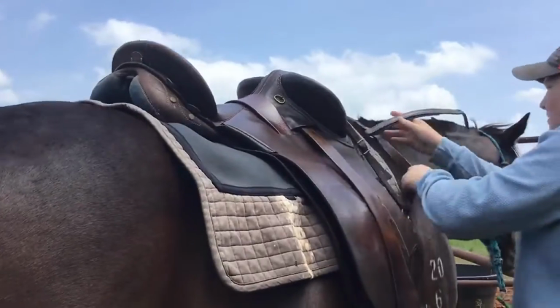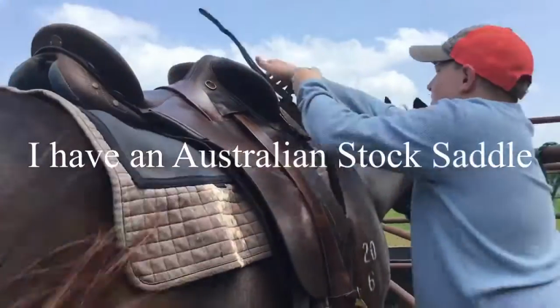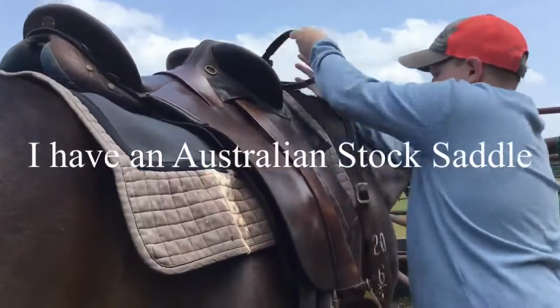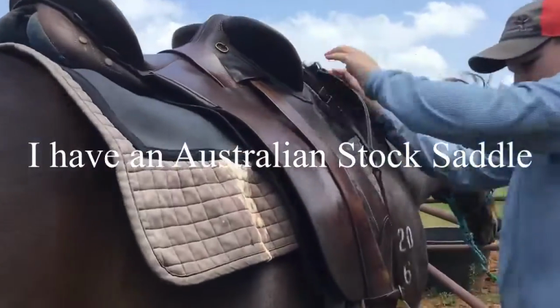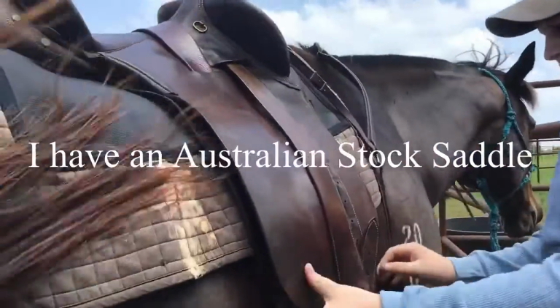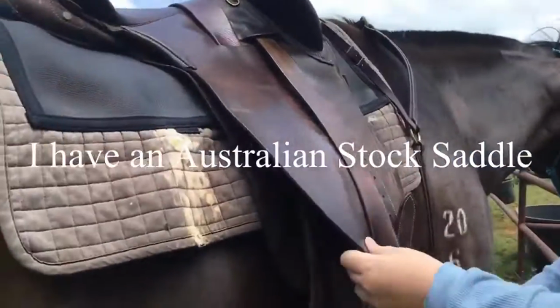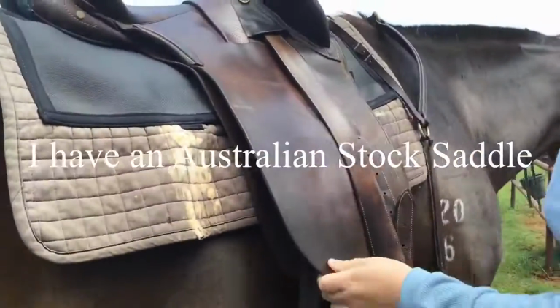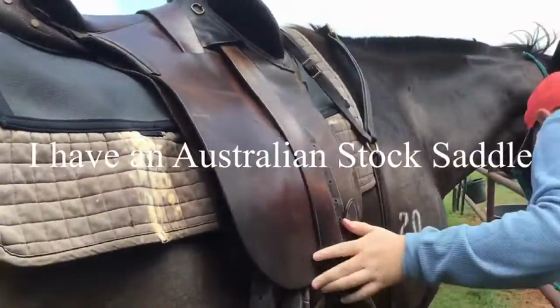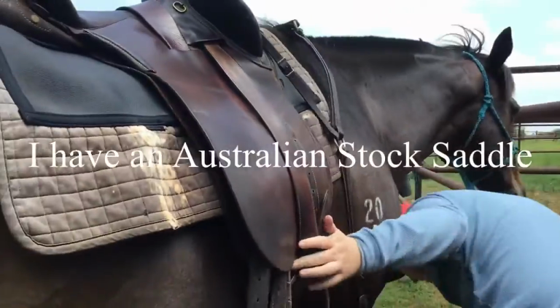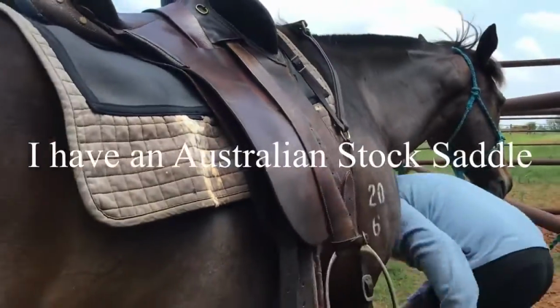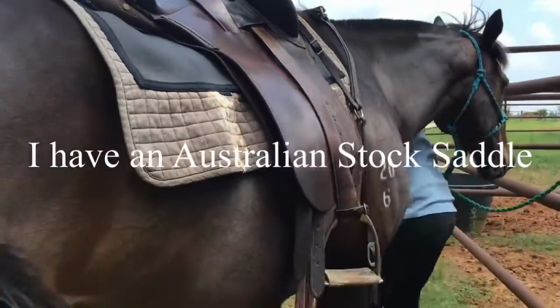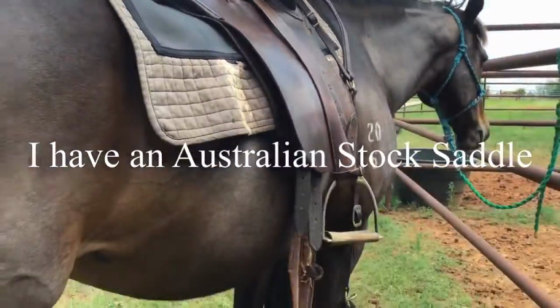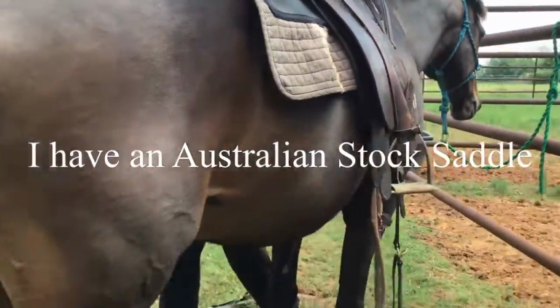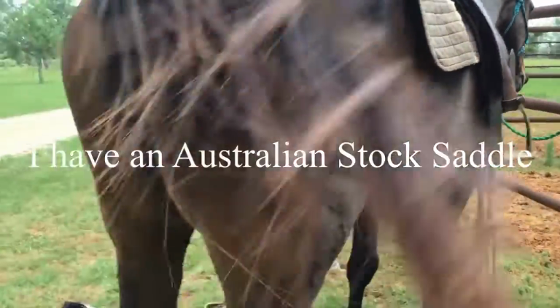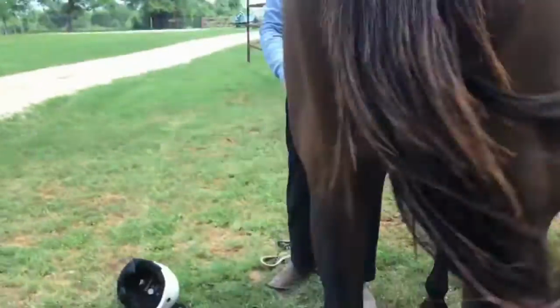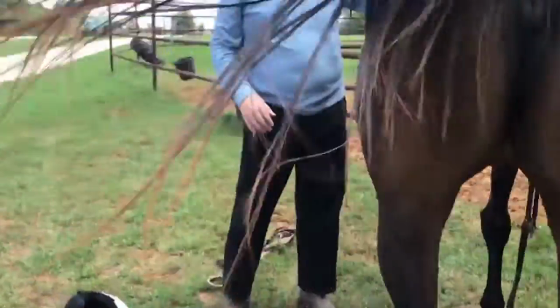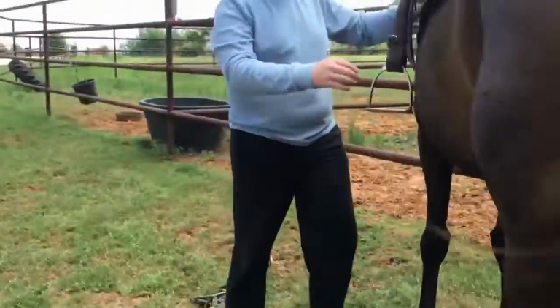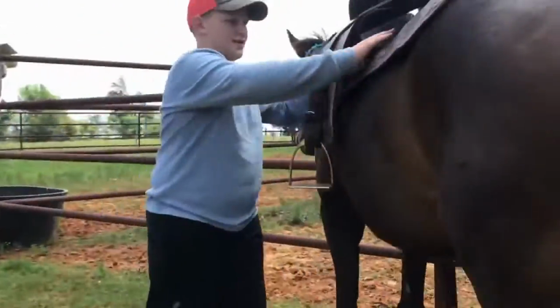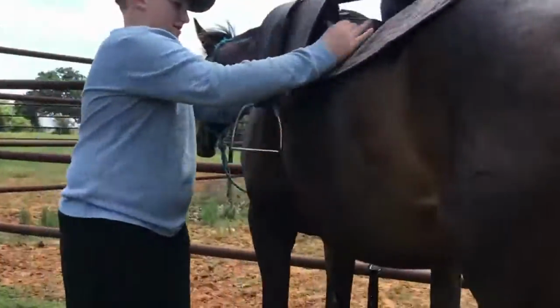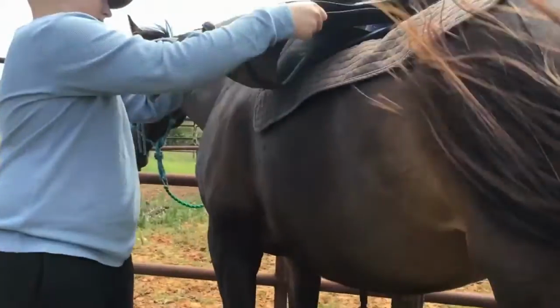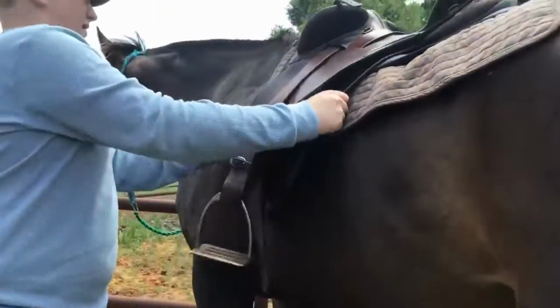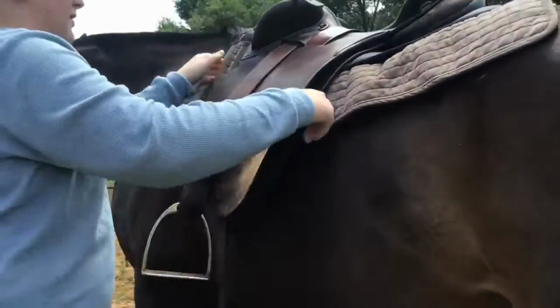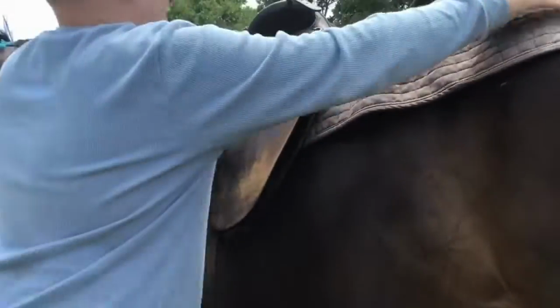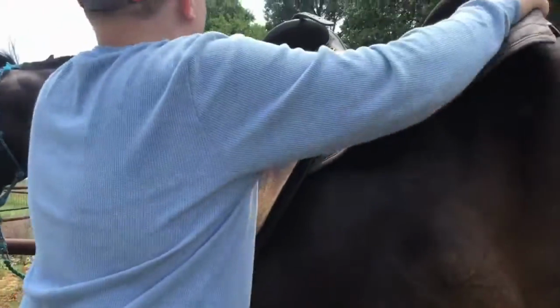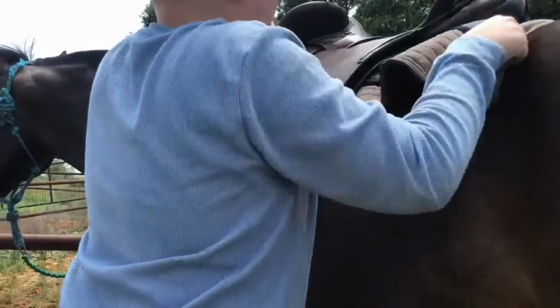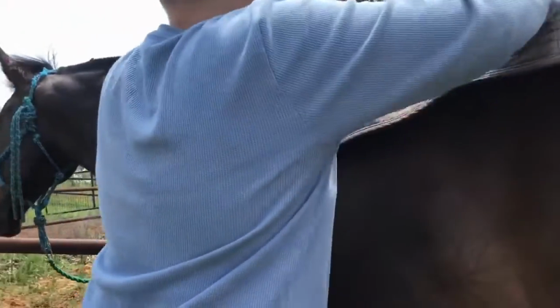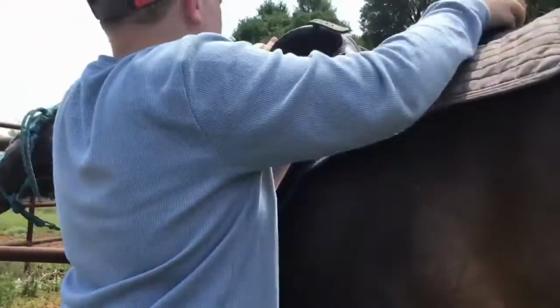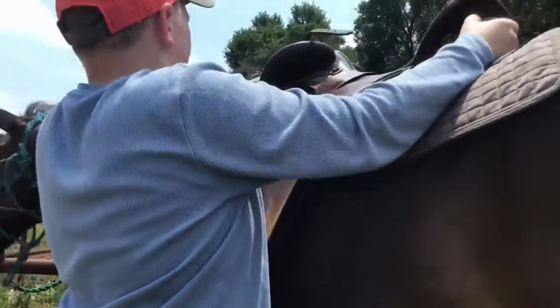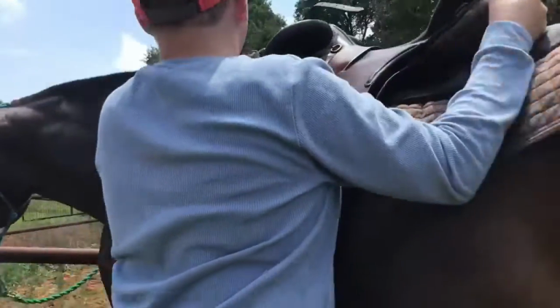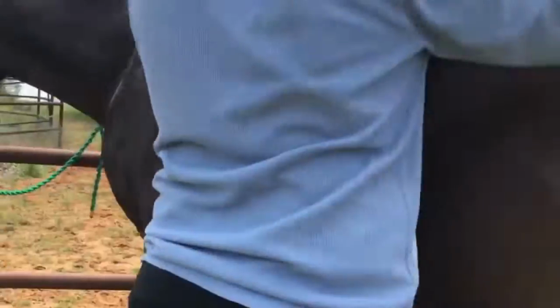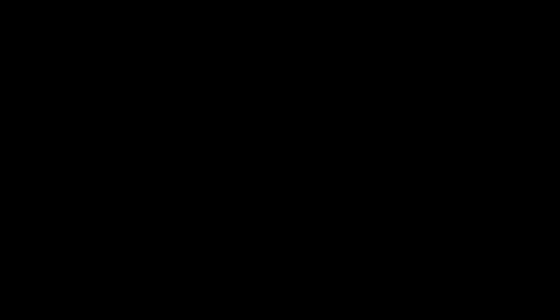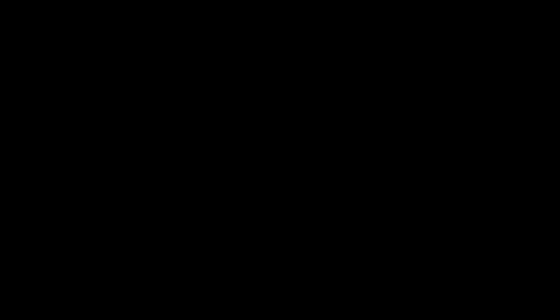There are many different saddles. The steps I am going through are relevant to my type of saddle and ones like mine. Walk over to the other side of the horse and position the saddle so that the saddle pad and saddle are straight in line with the spine.